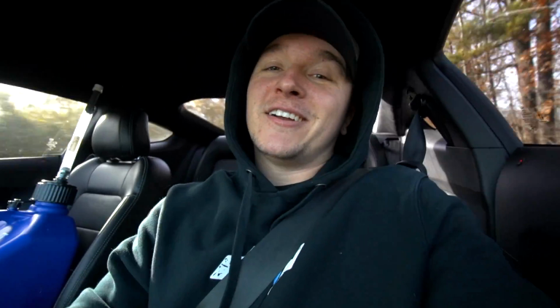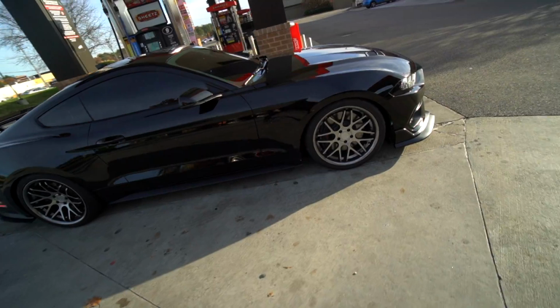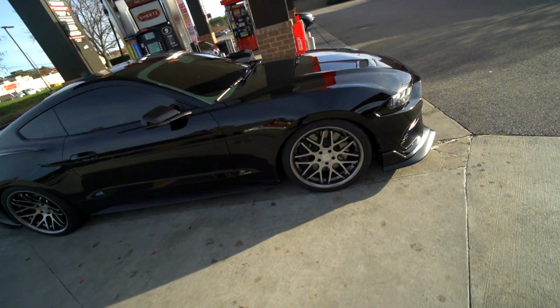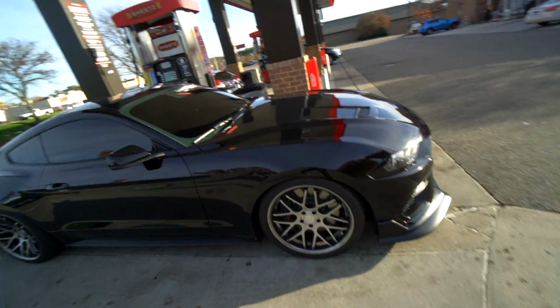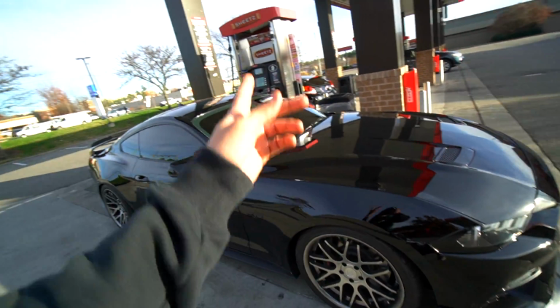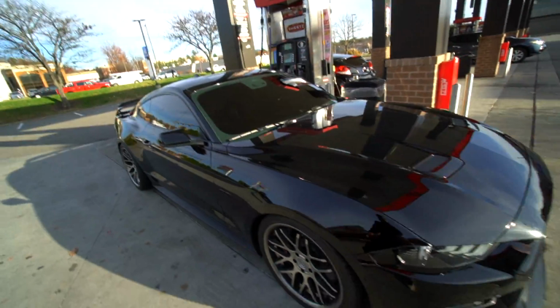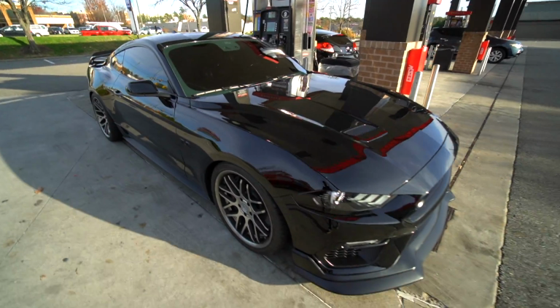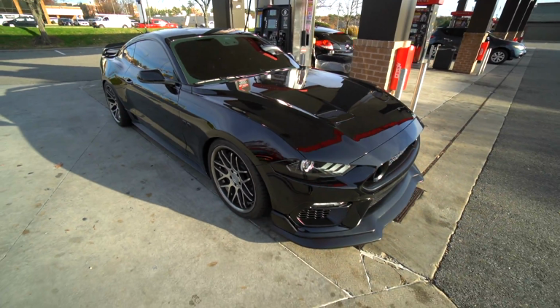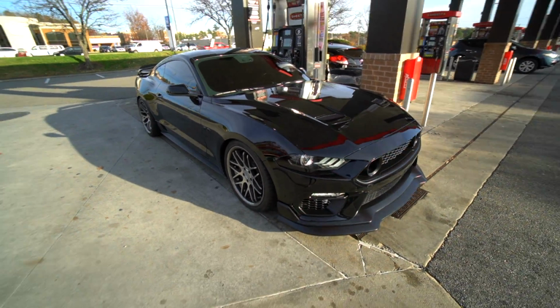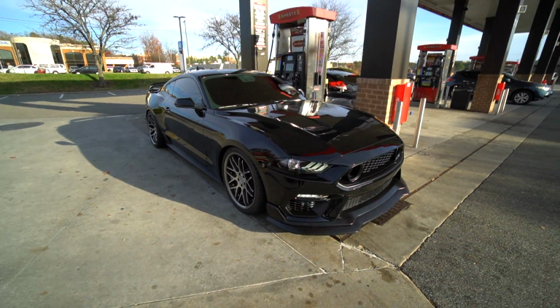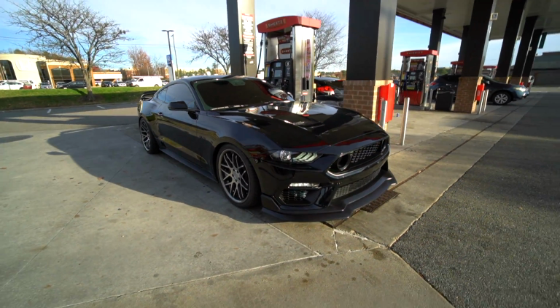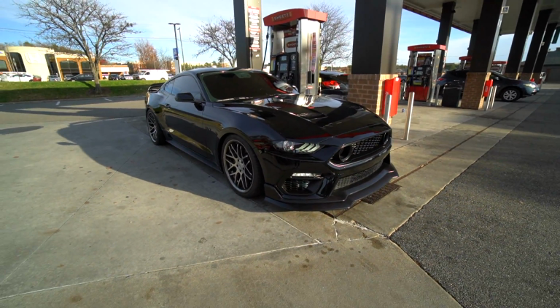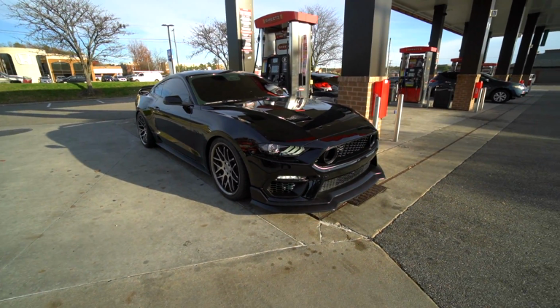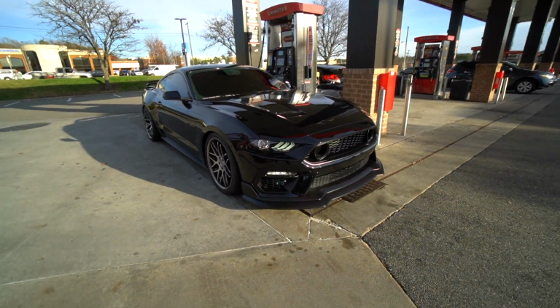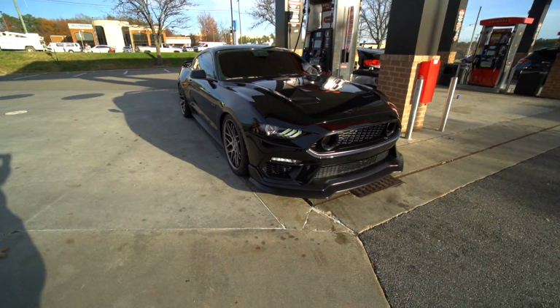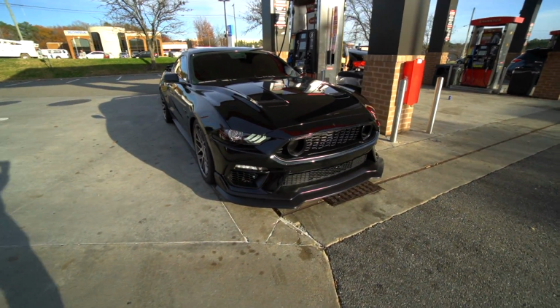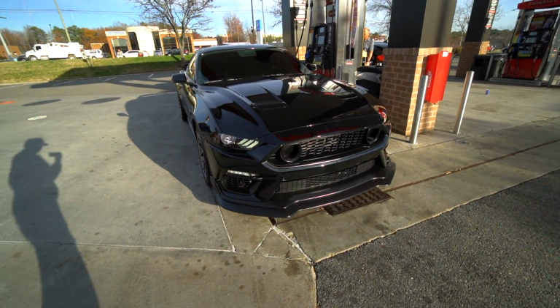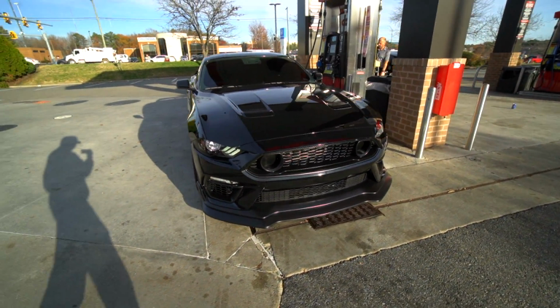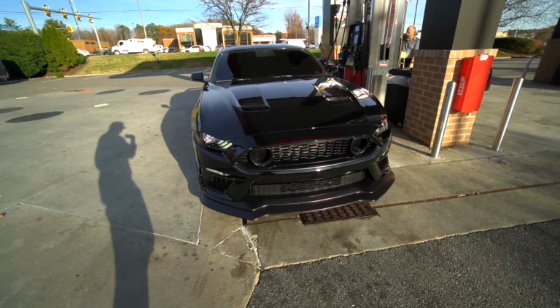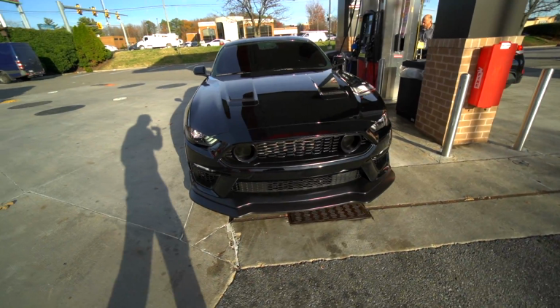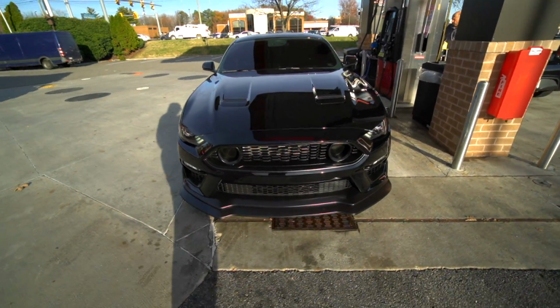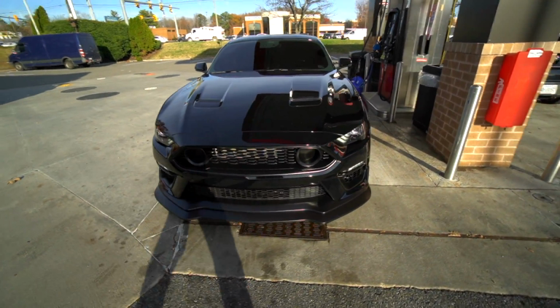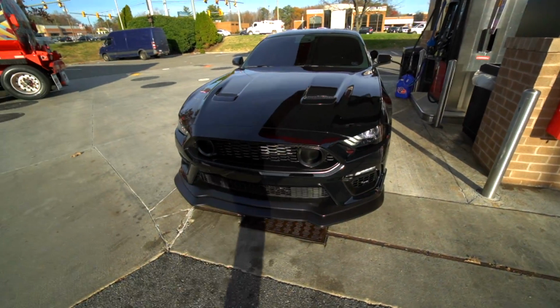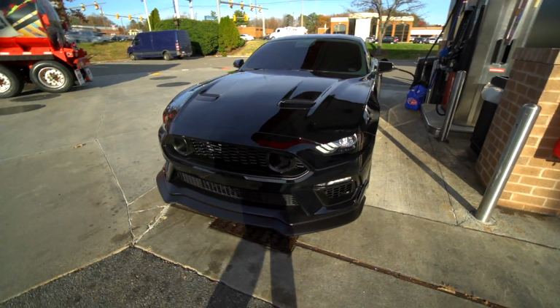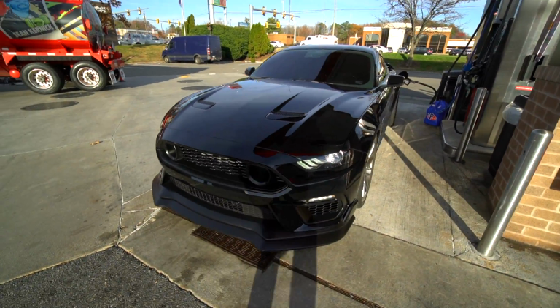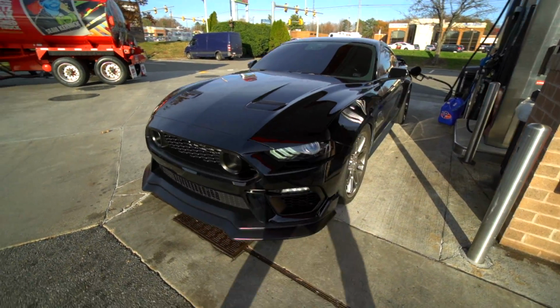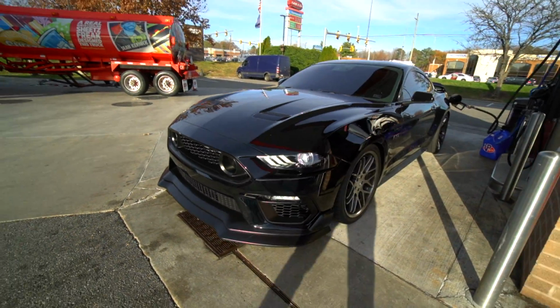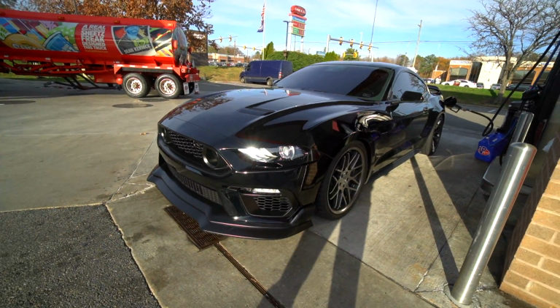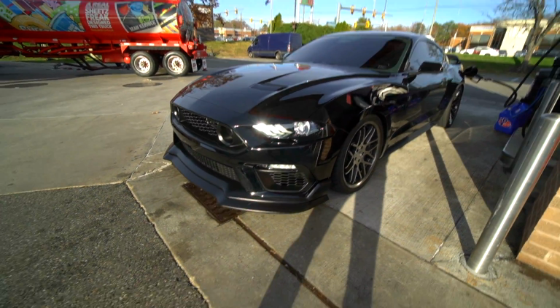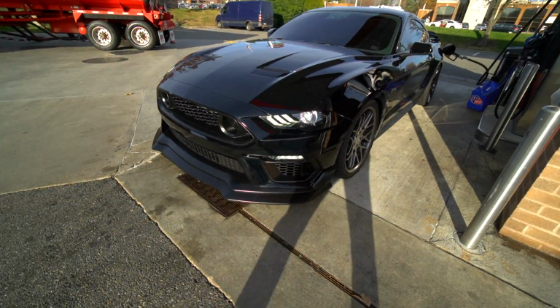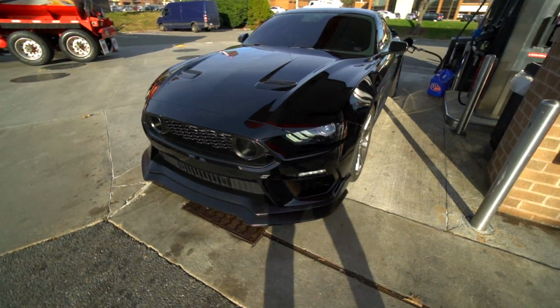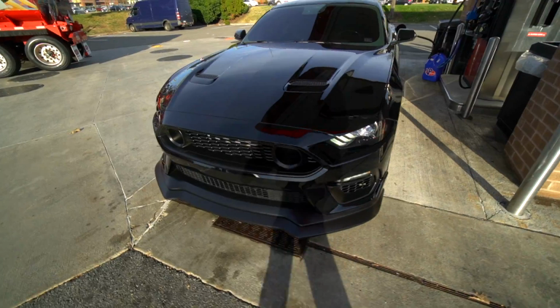We just pulled up at the gas station, filling up on E85. Another look around the bumper — everything felt great while driving, so that's a plus. This thing looks sick. I'm very satisfied with it.